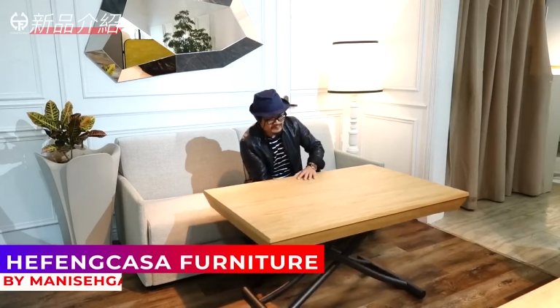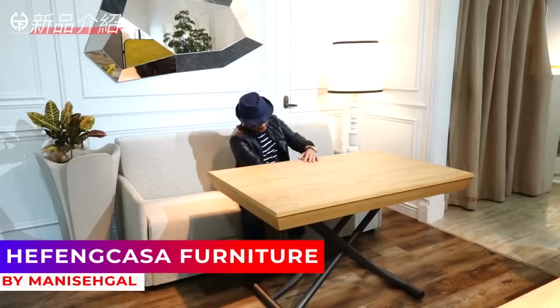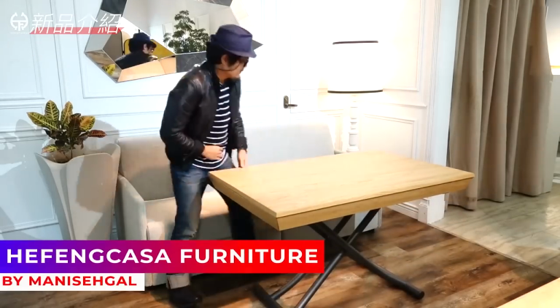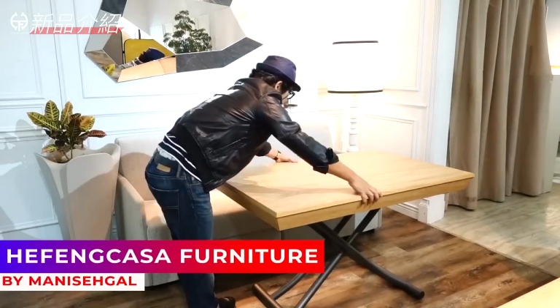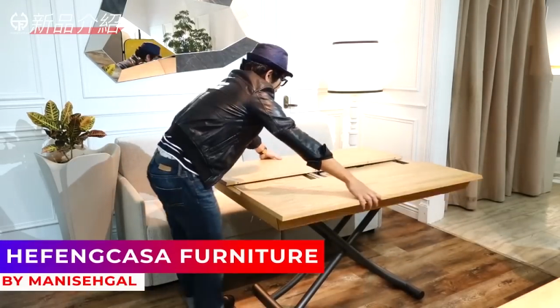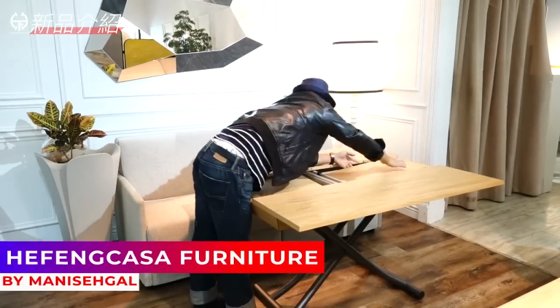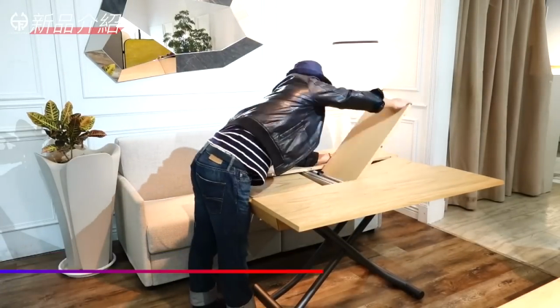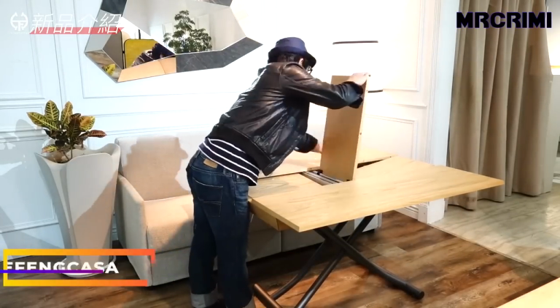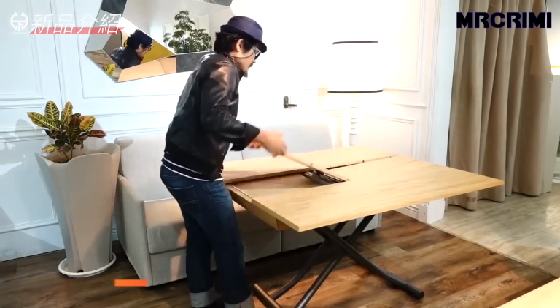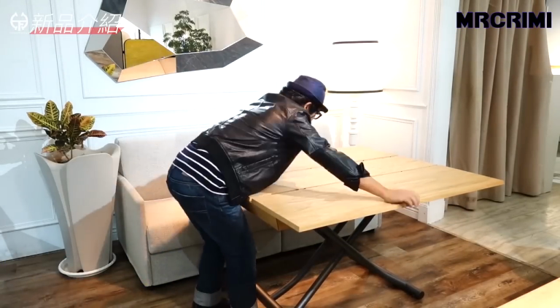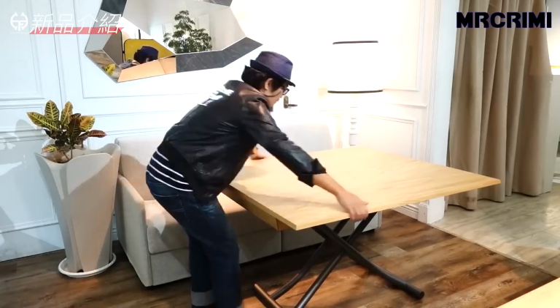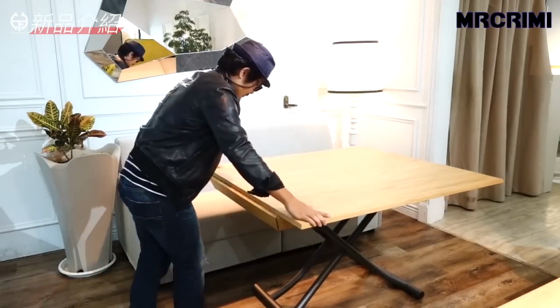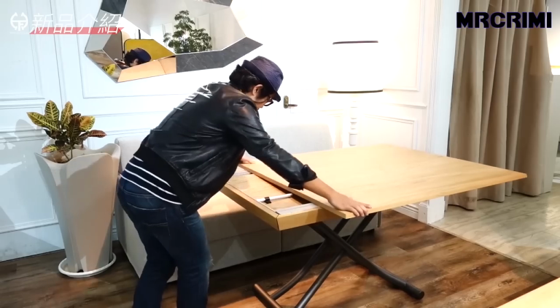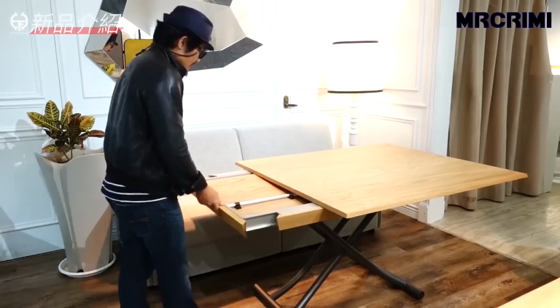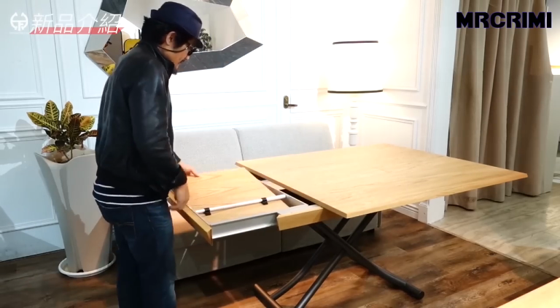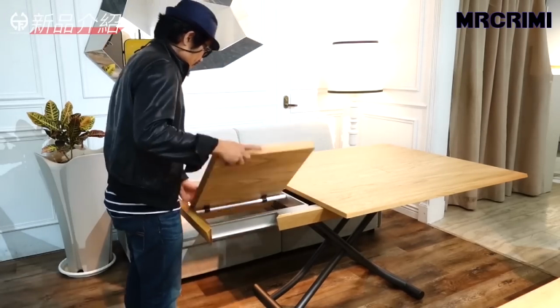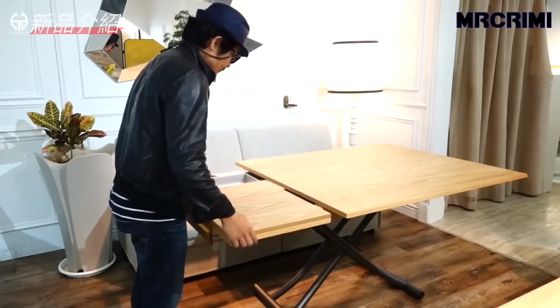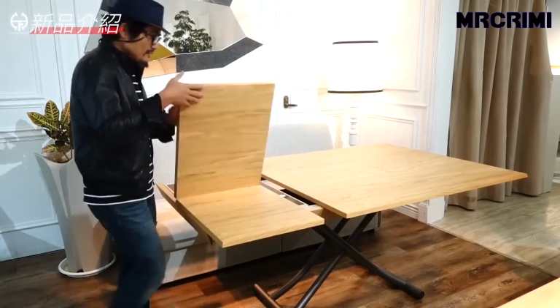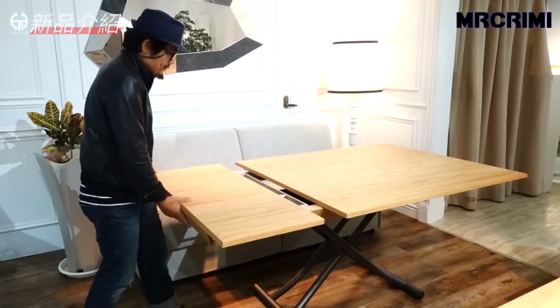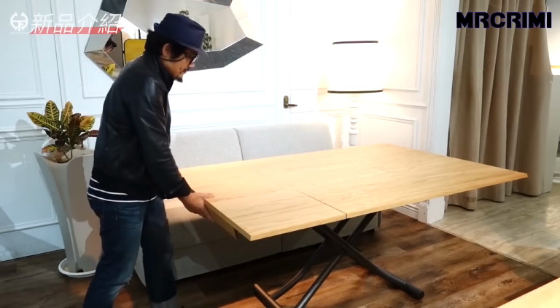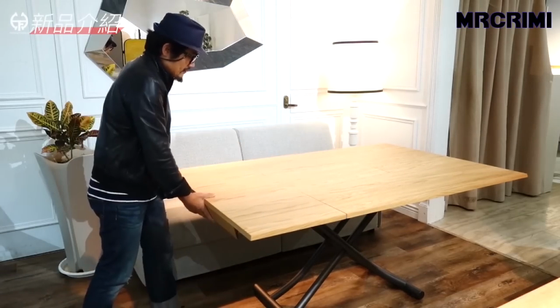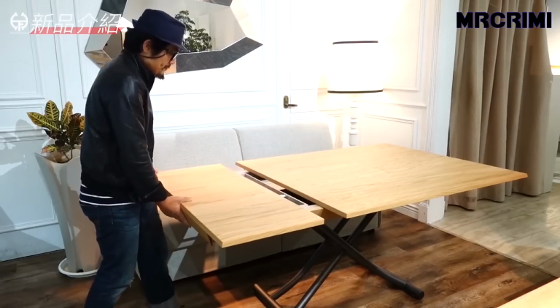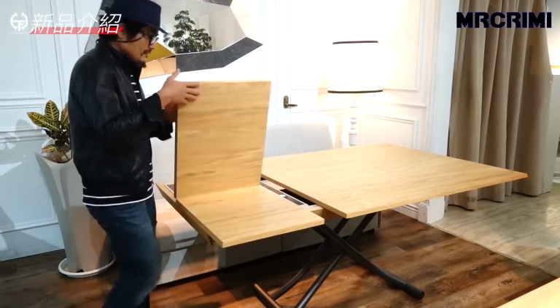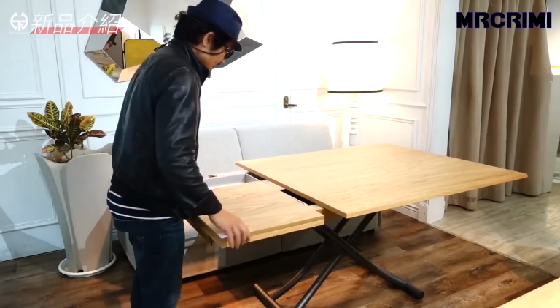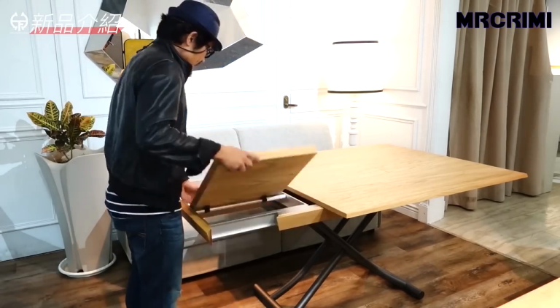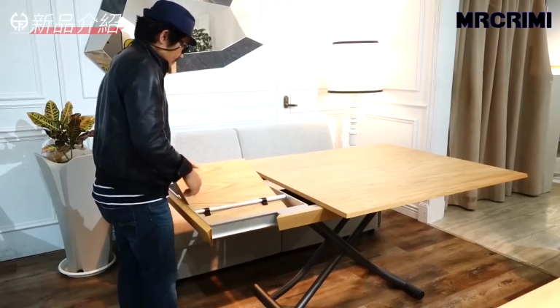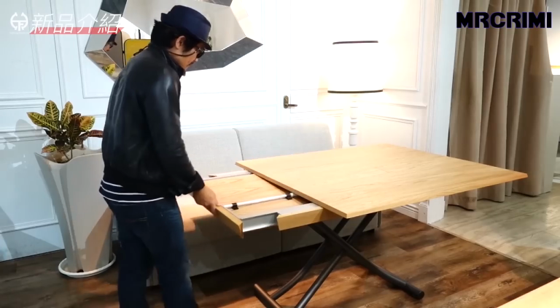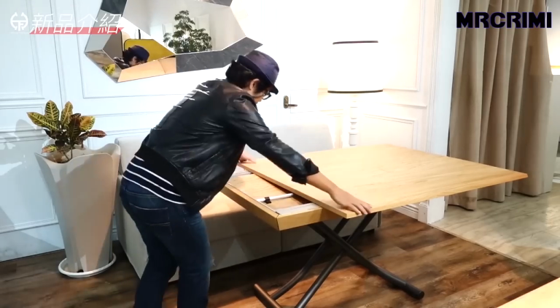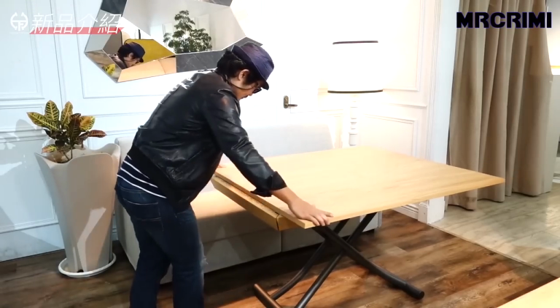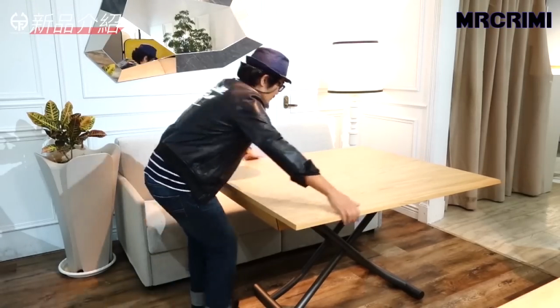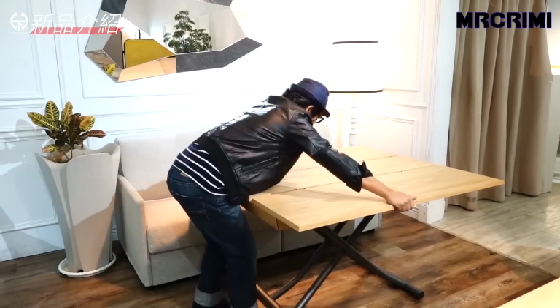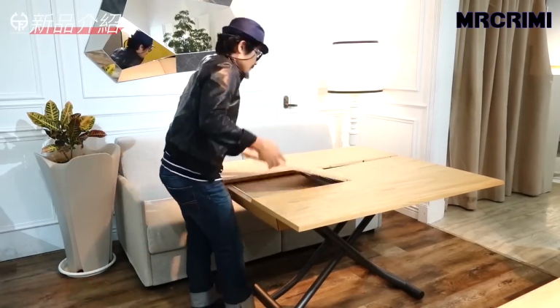Heffincosca furniture: whether you need extra storage, a dining table, or a place to study, this piece of furniture will deliver. It's an extendable table with useful functions to suit your every need.